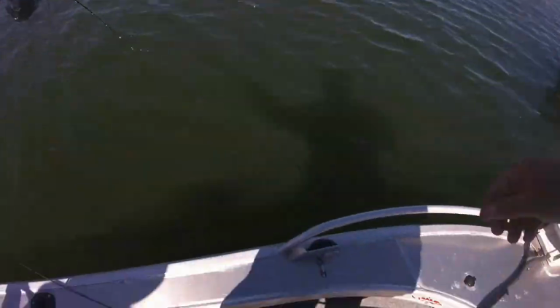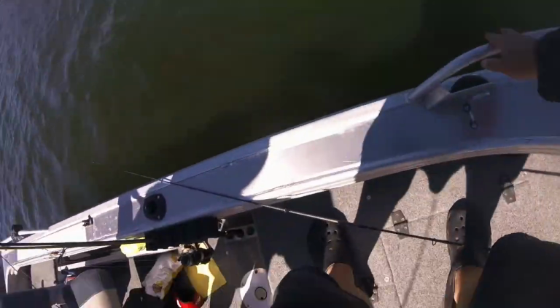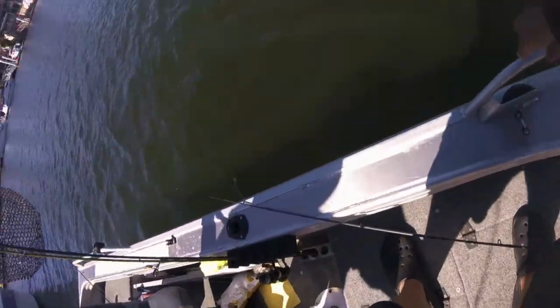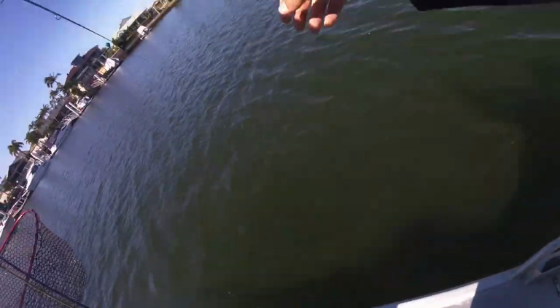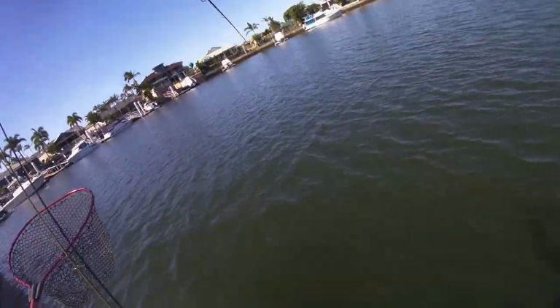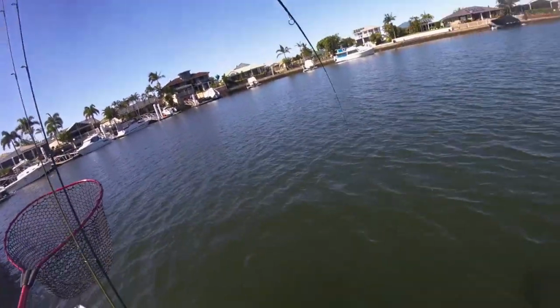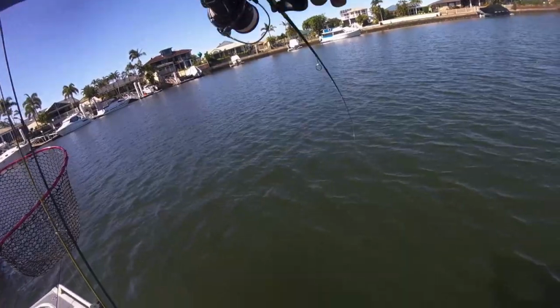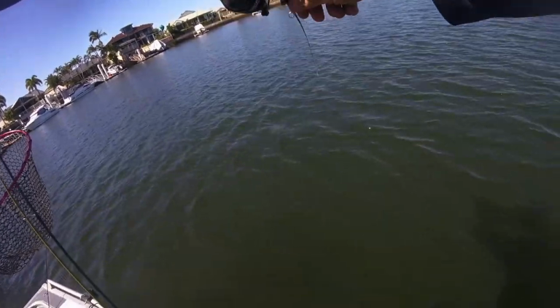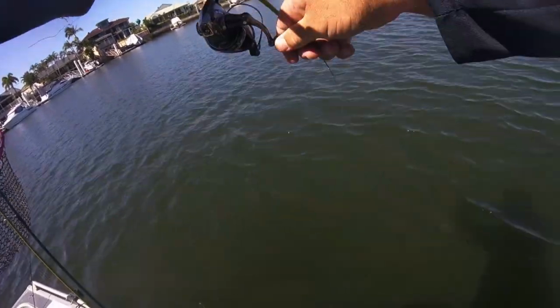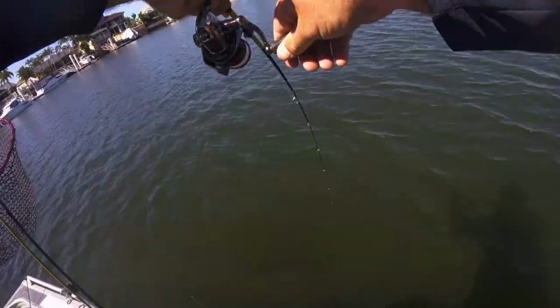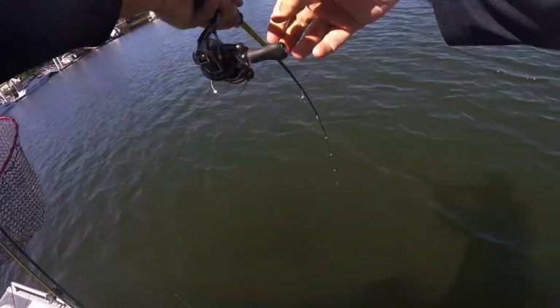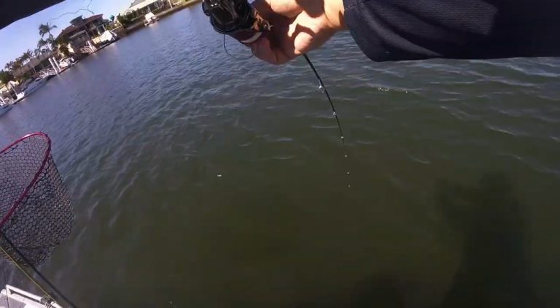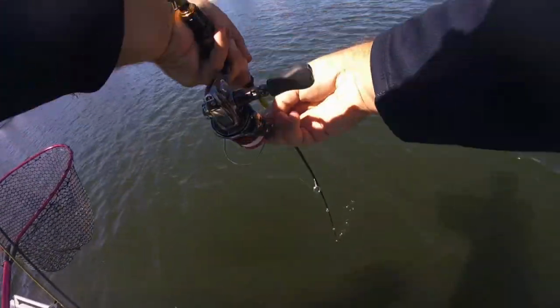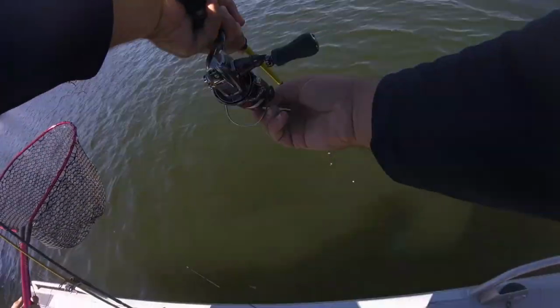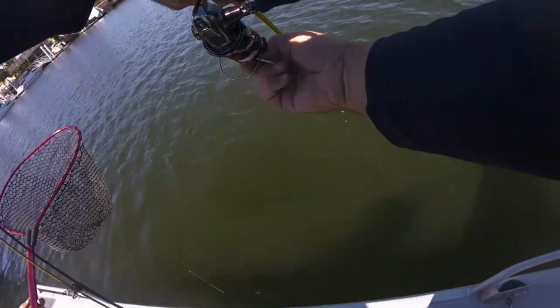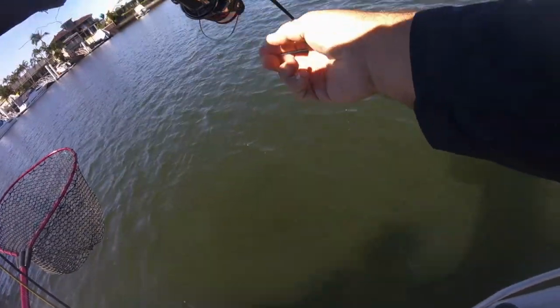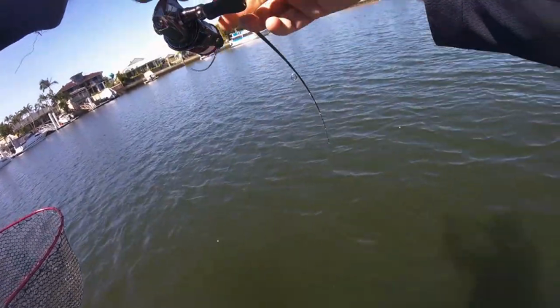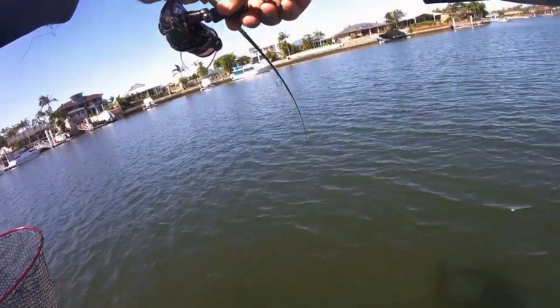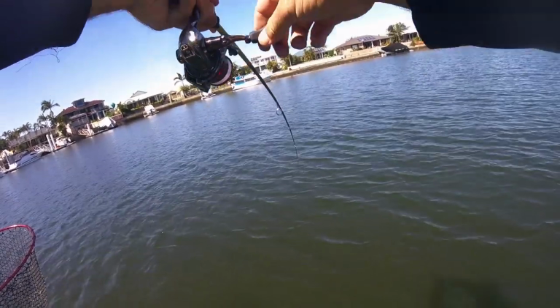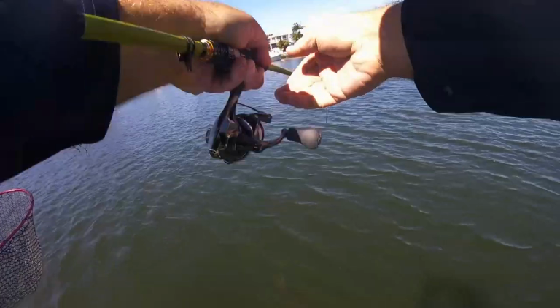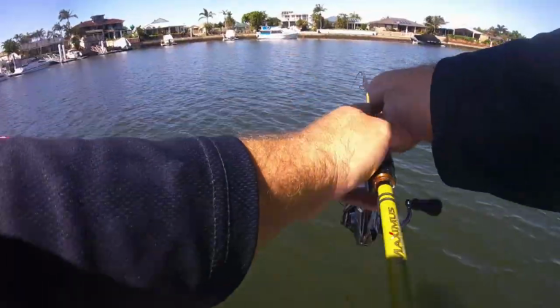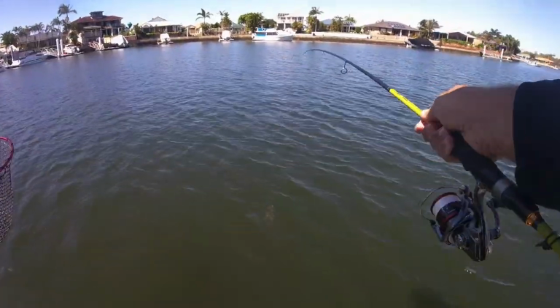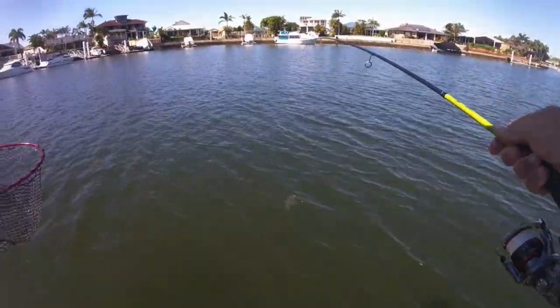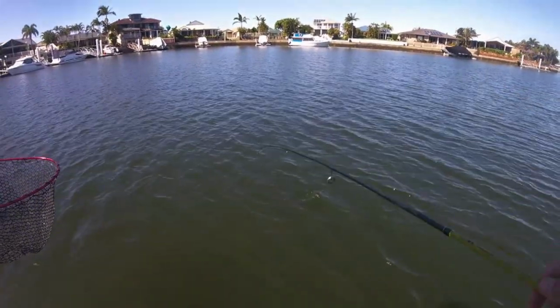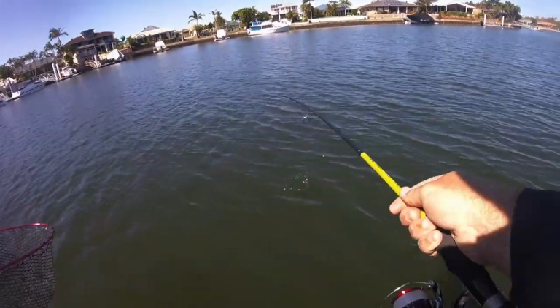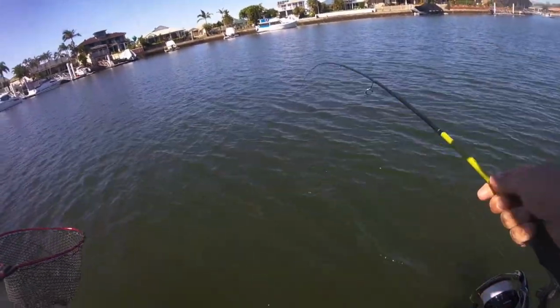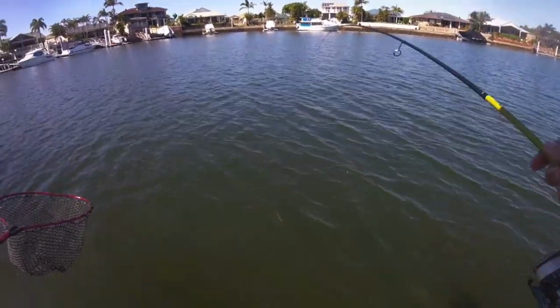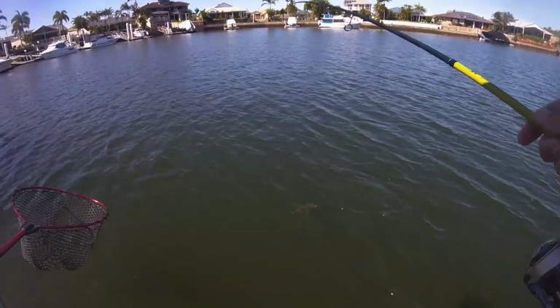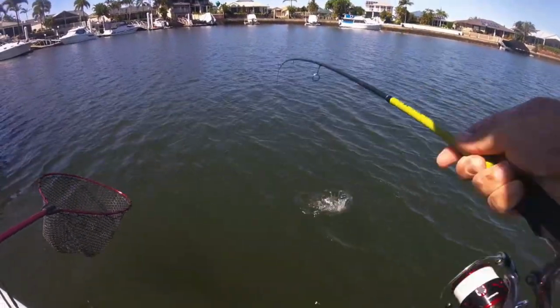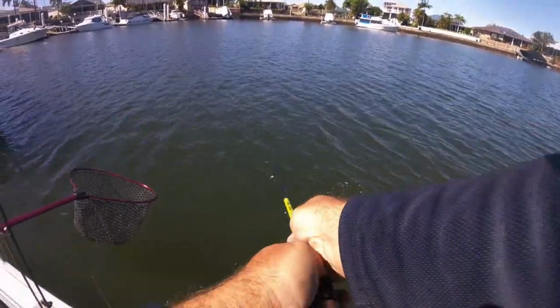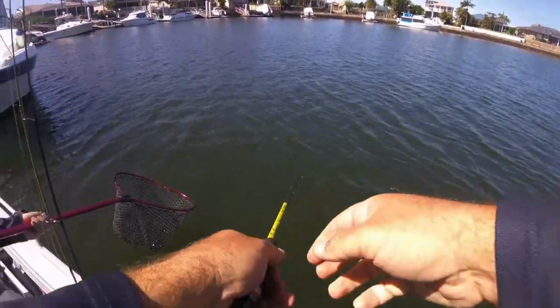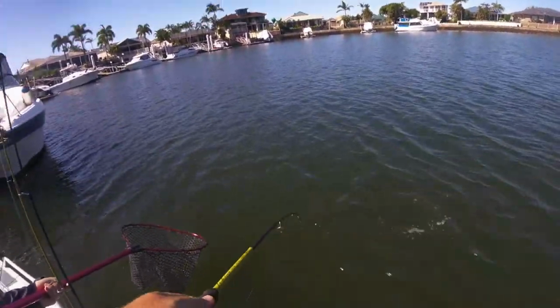The best rod to use is about a seven foot medium taper rod, to reduce the chances of pulling the tiny trebles from the bream's mouth. In this case, a Maxima Satiro paired with a Stratik 1000 was used.